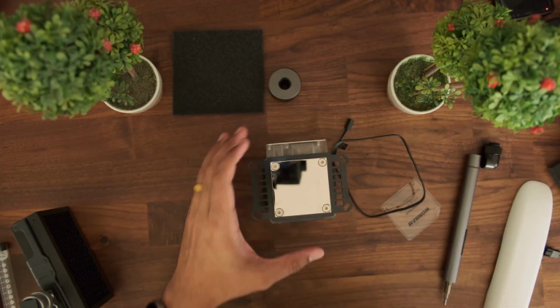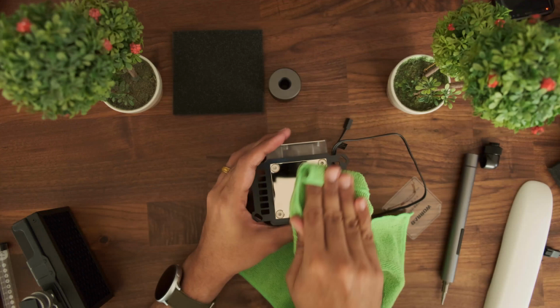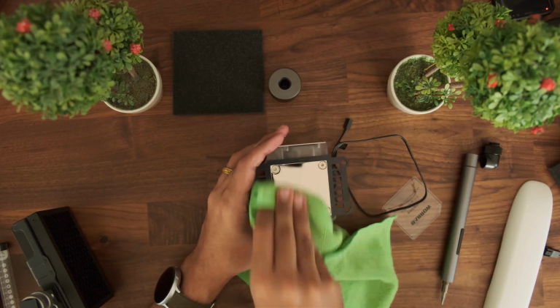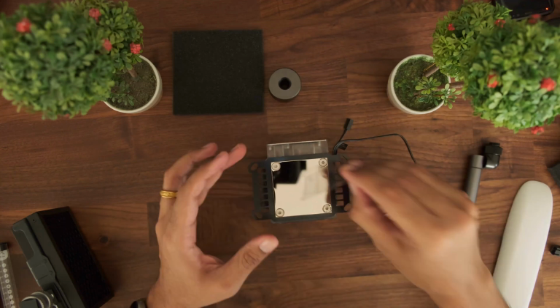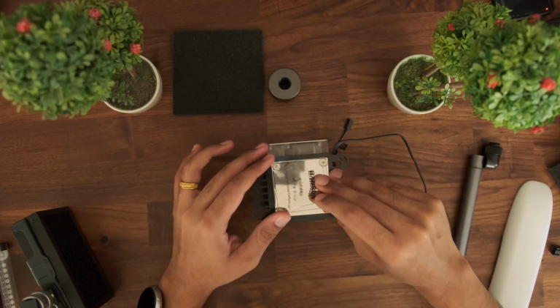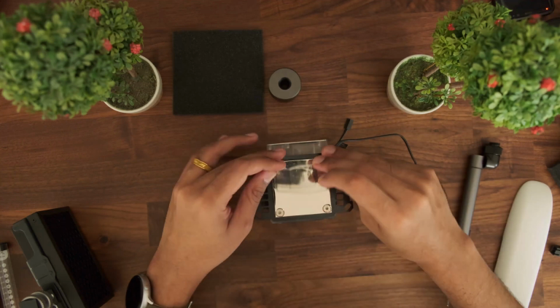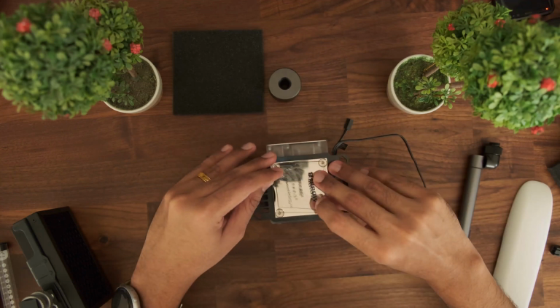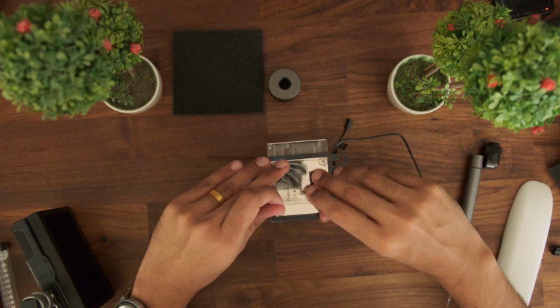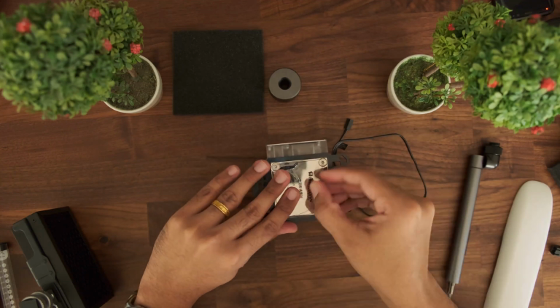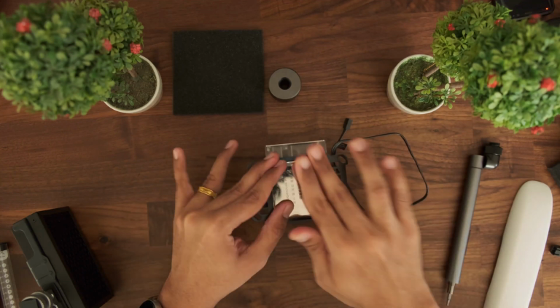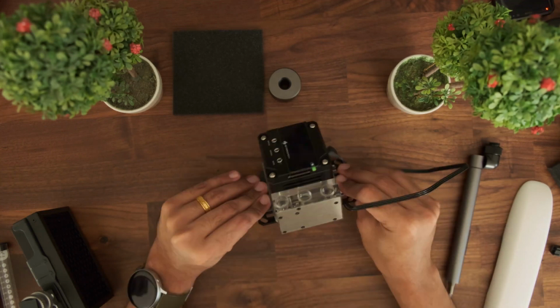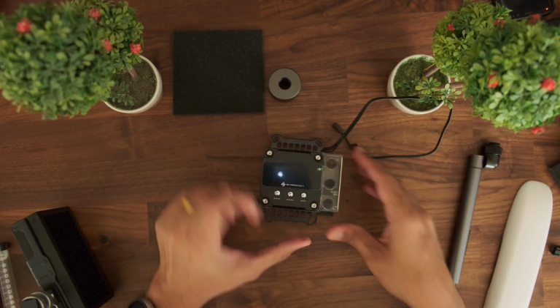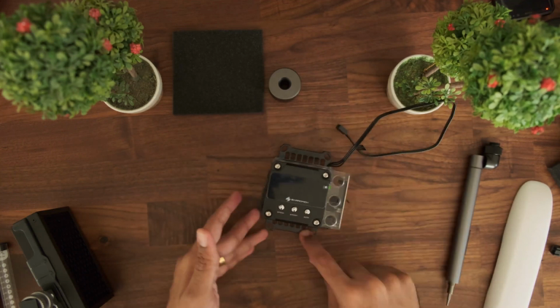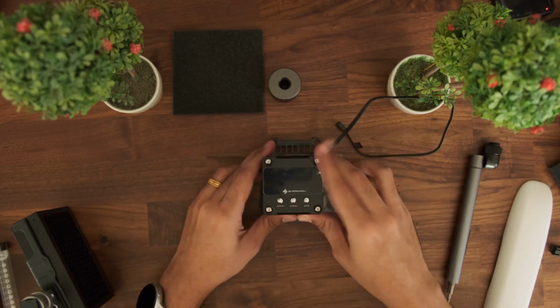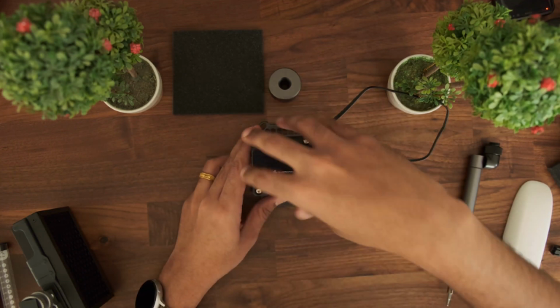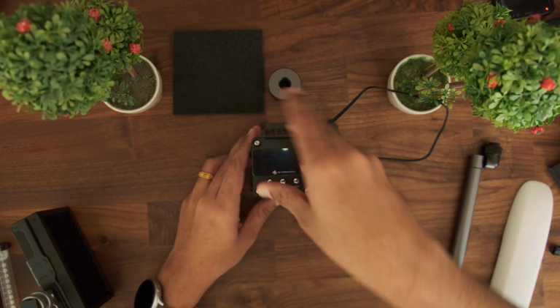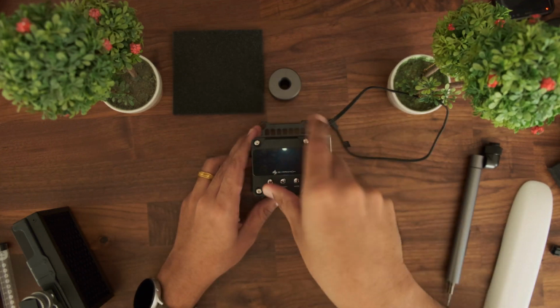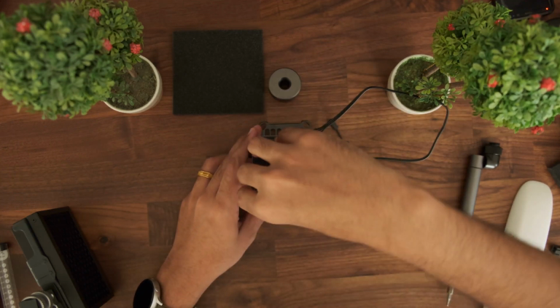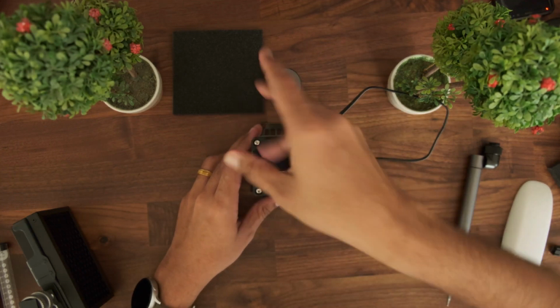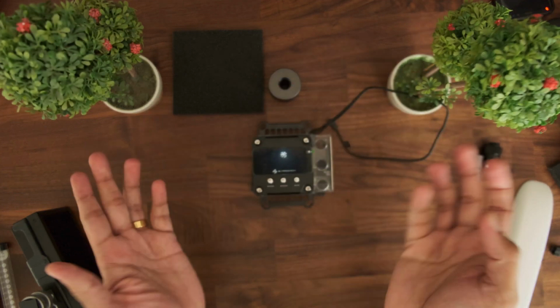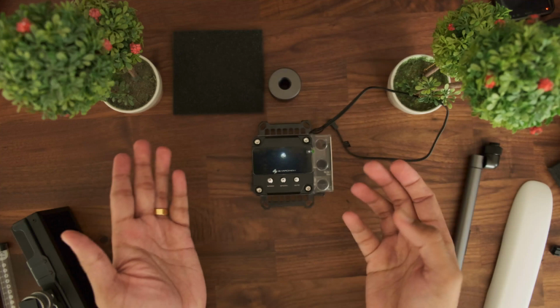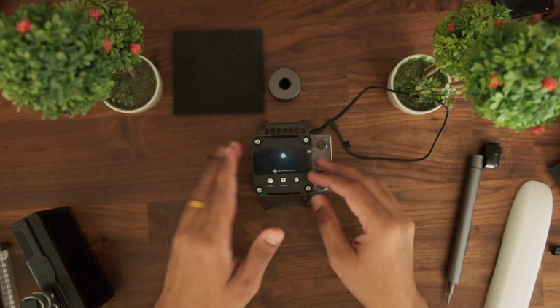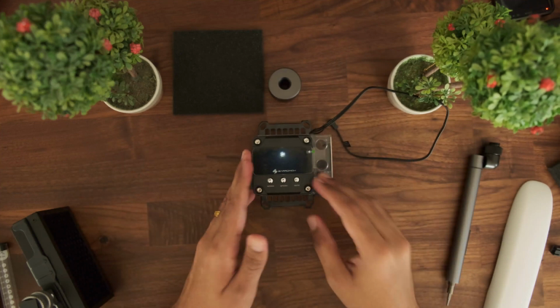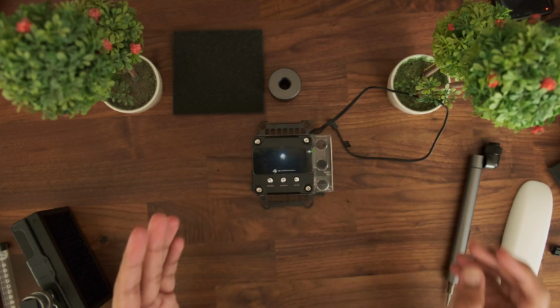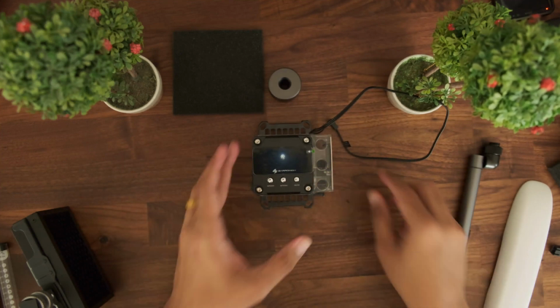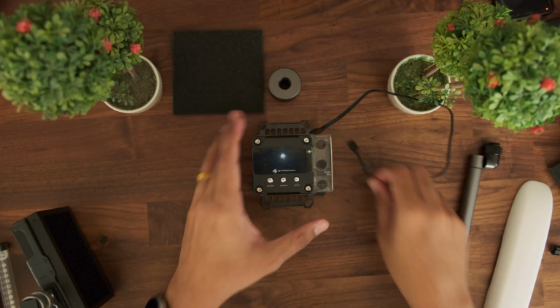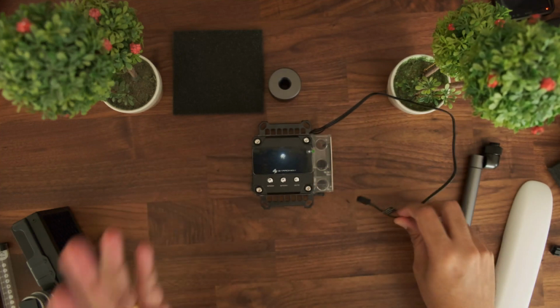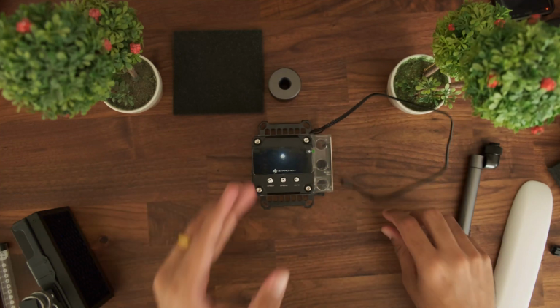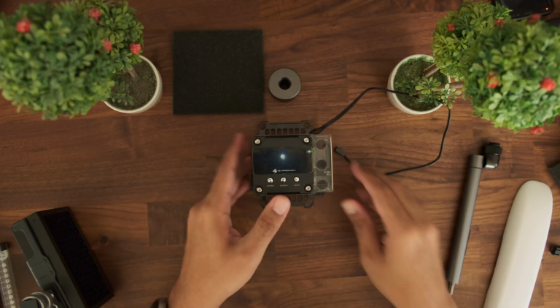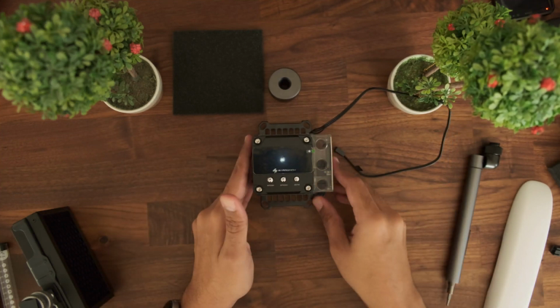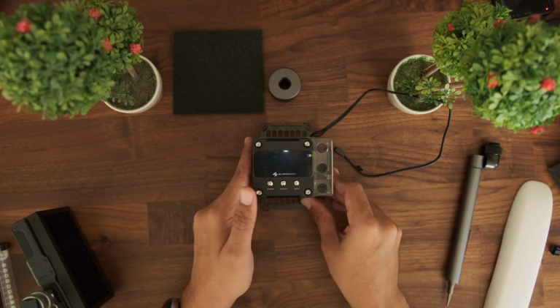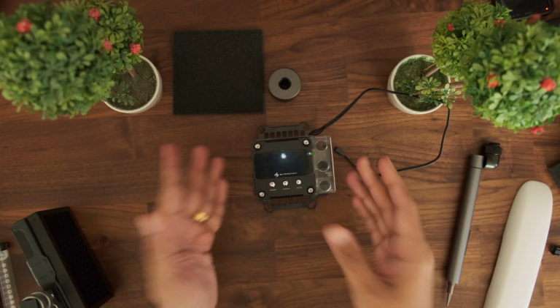In conclusion, the only way you can change the orientation of the OLED display is to remove the top 4 screws, turn it, and set it in your desired position.